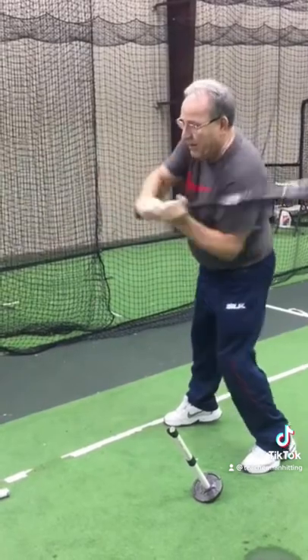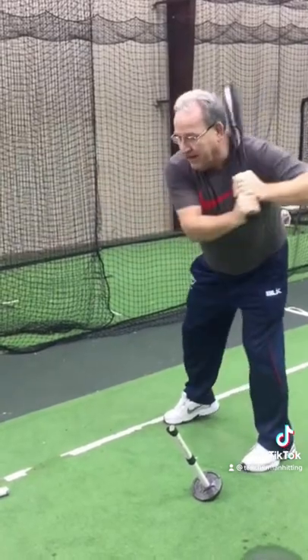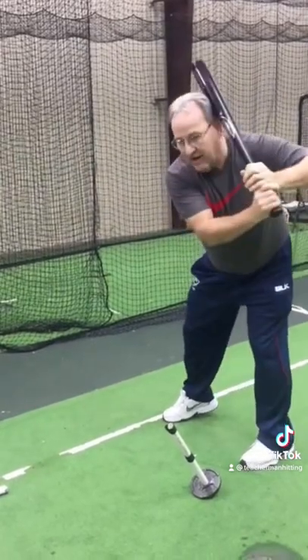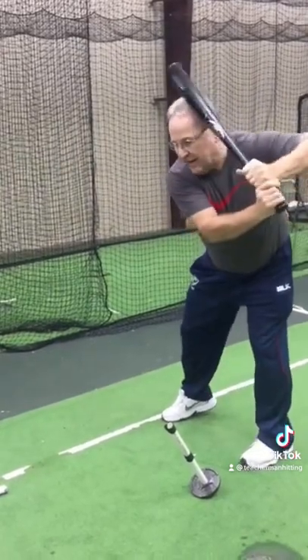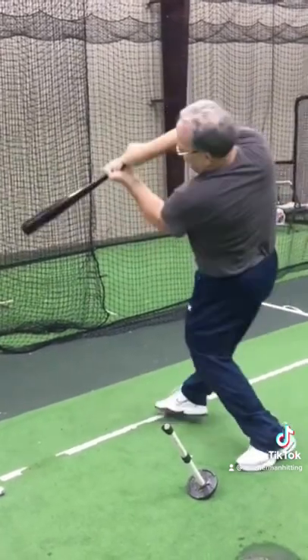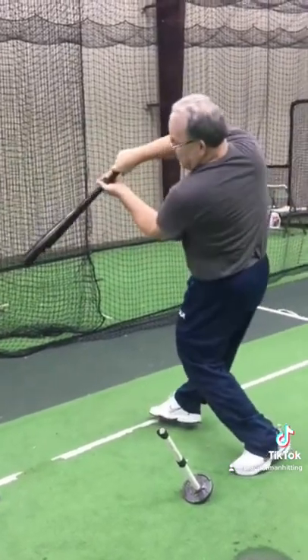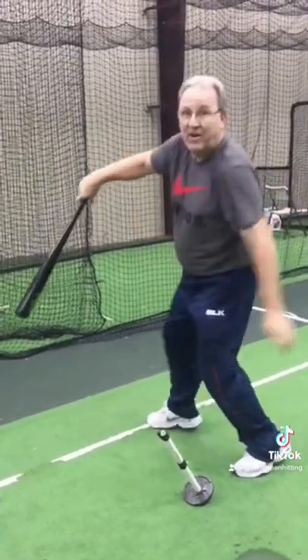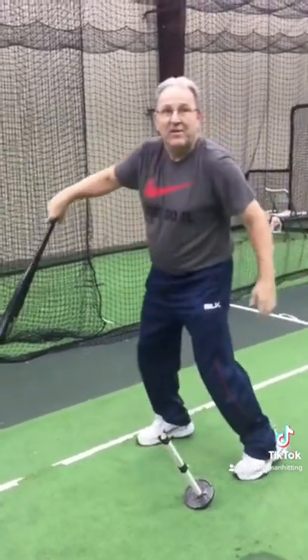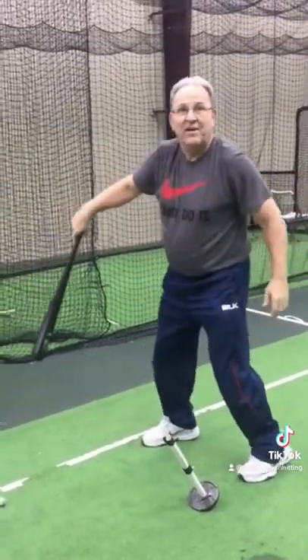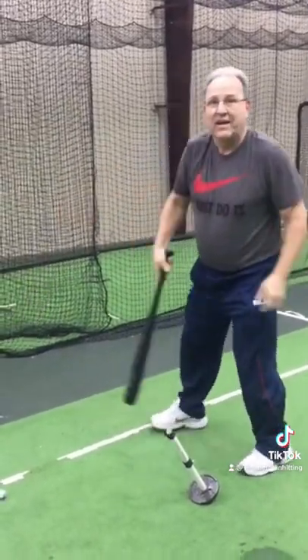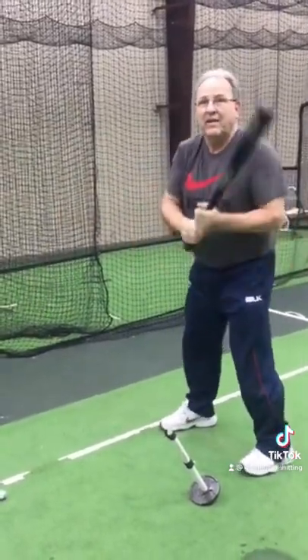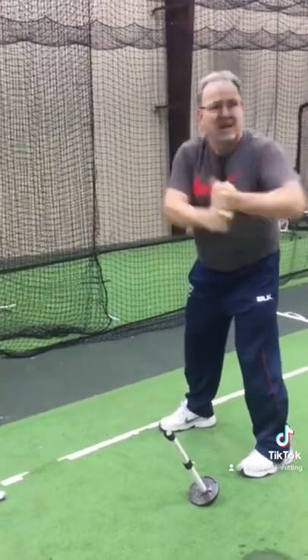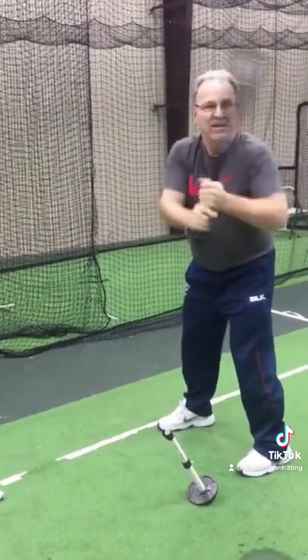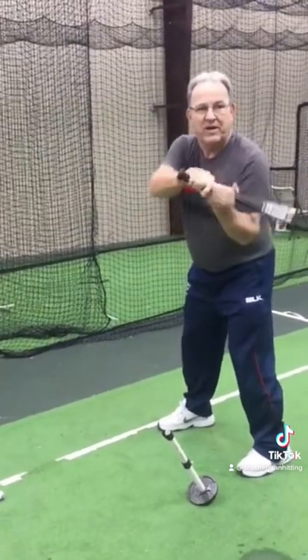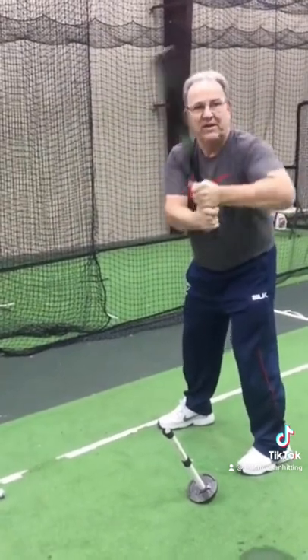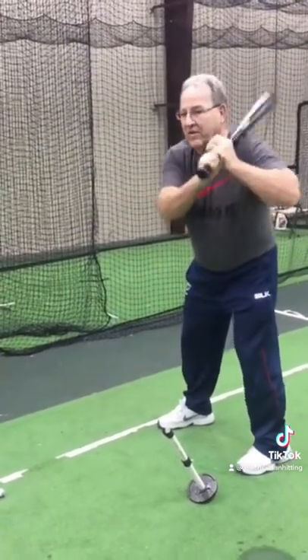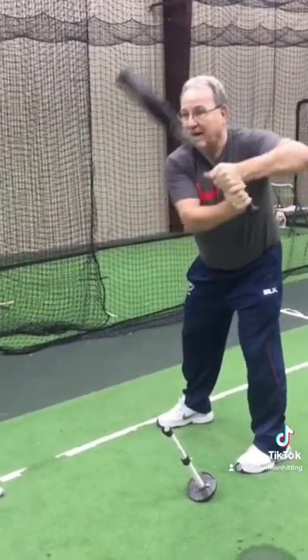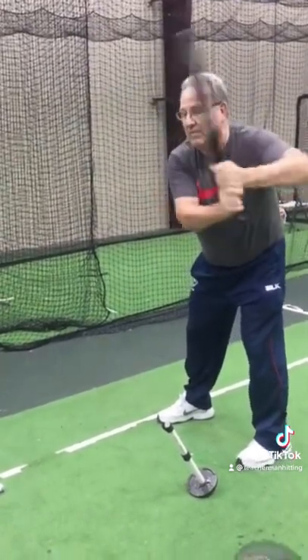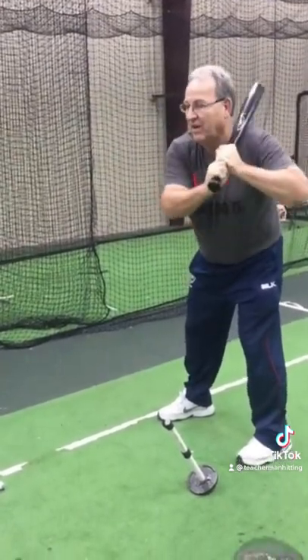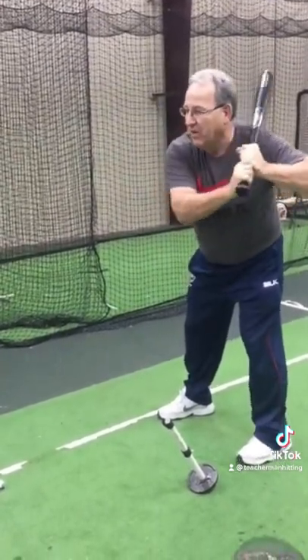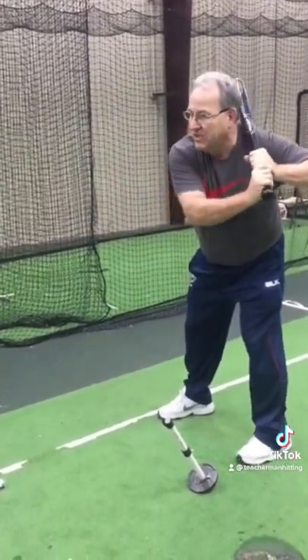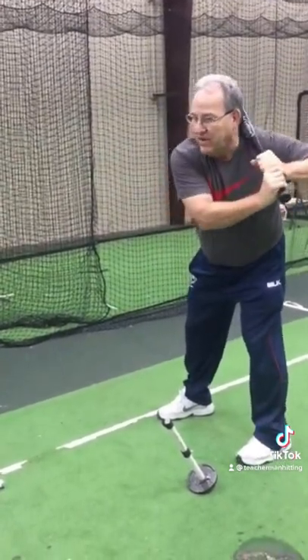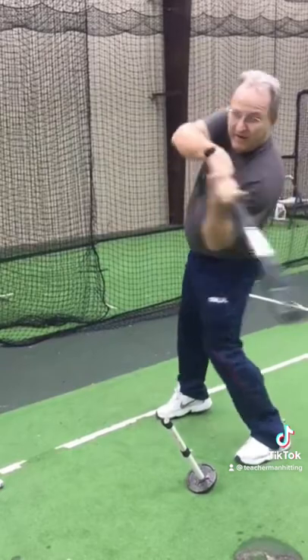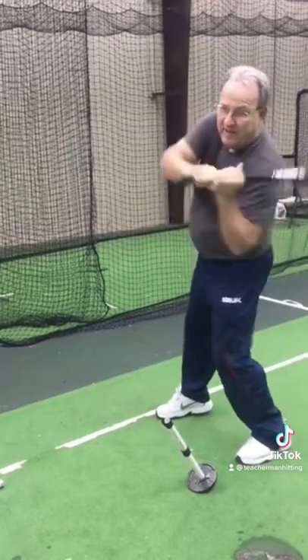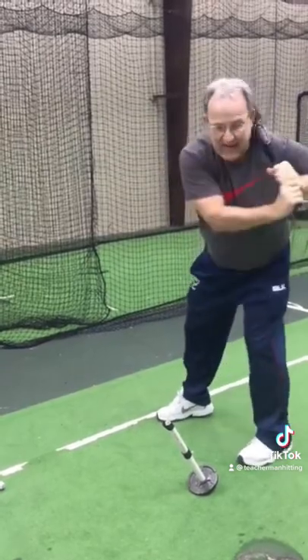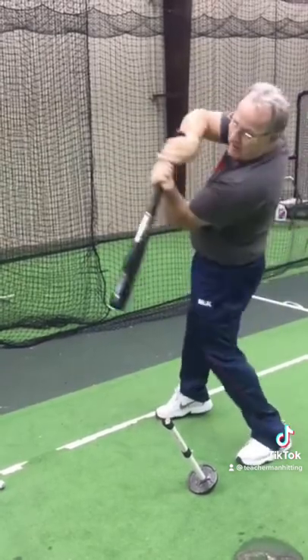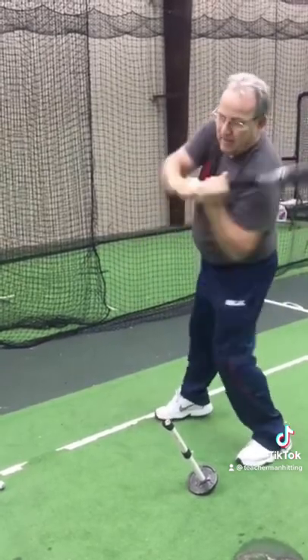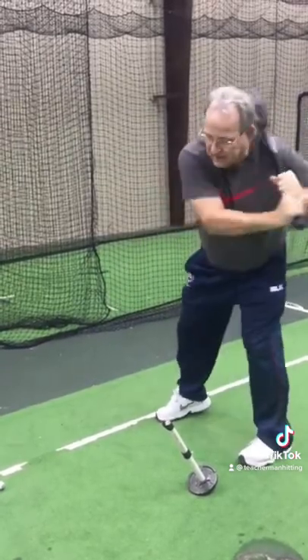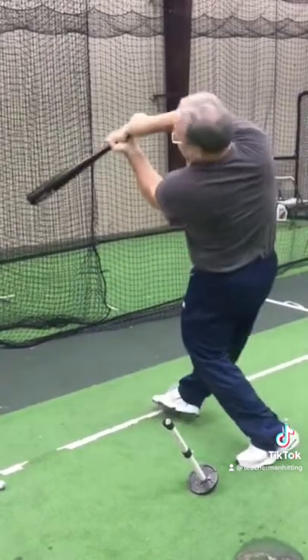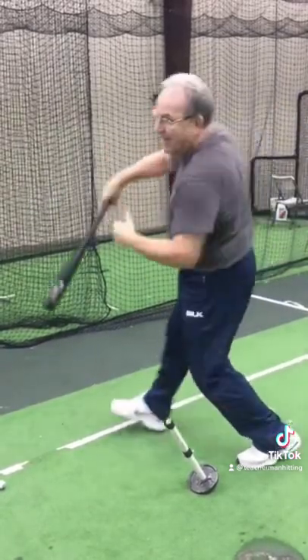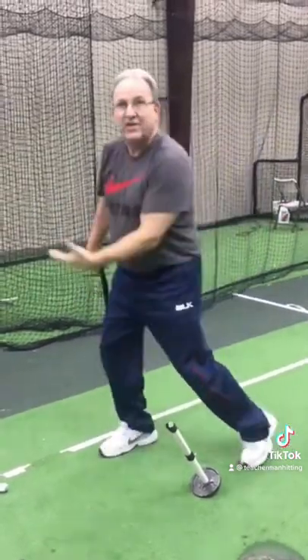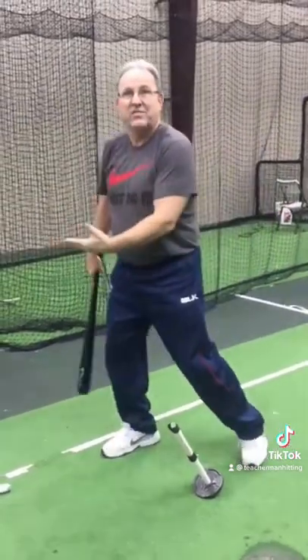But our leg will turn us into the ball. This angle here is critical. Whether I tip the barrel or whether I just hold it here, this angle is critical. My leg turns into the ball.